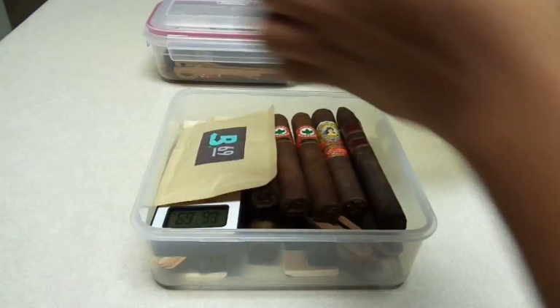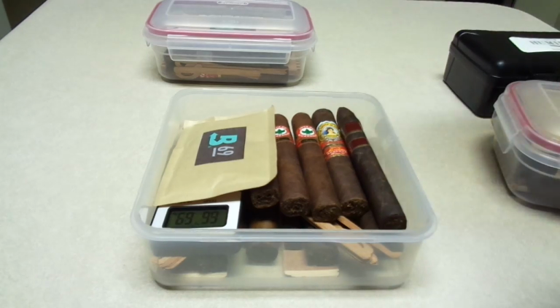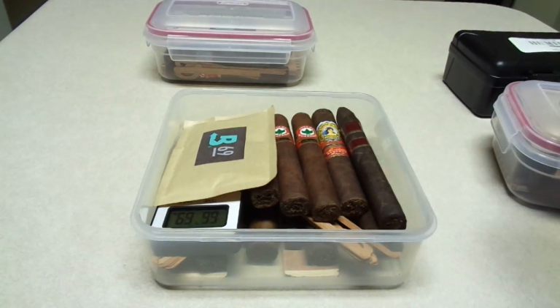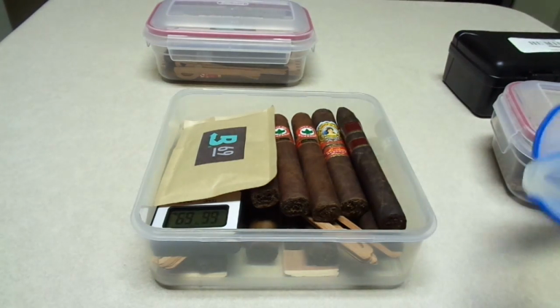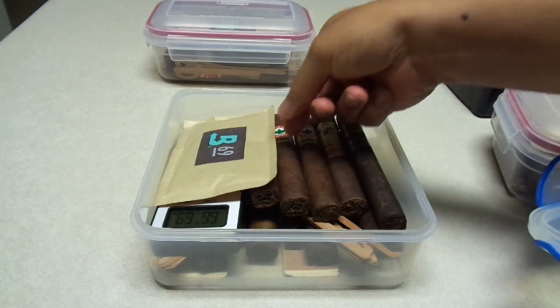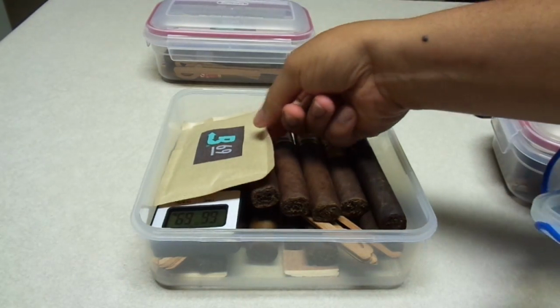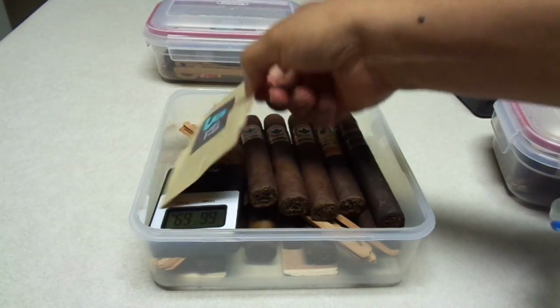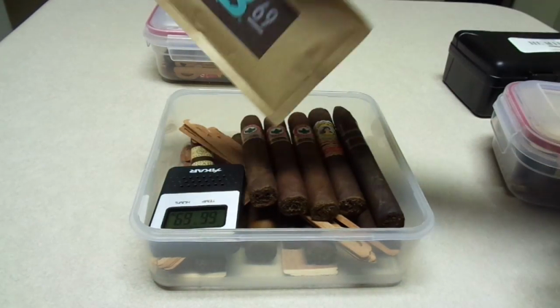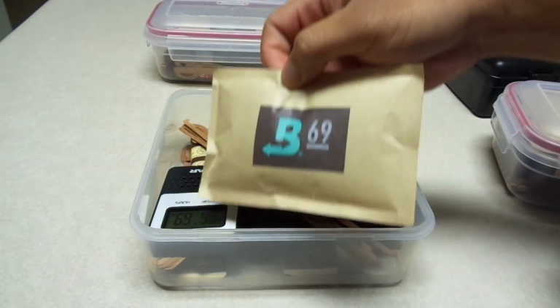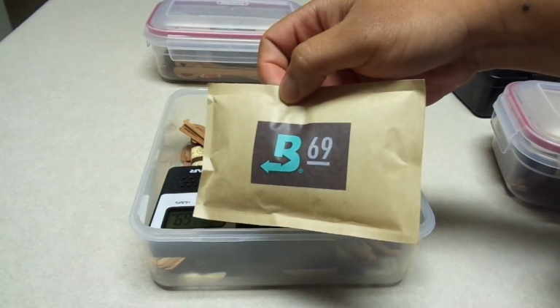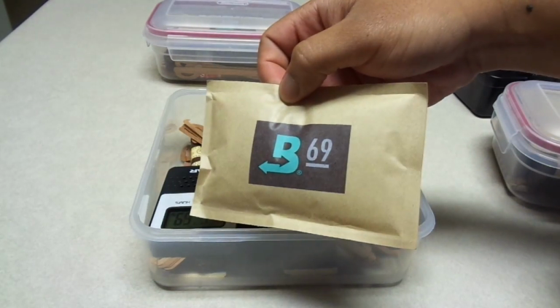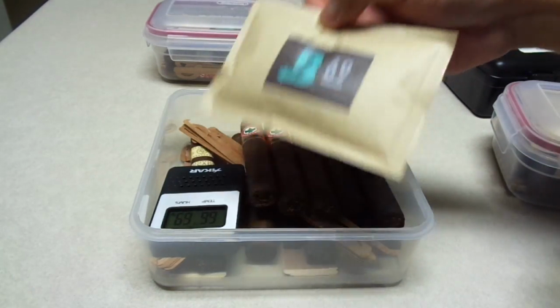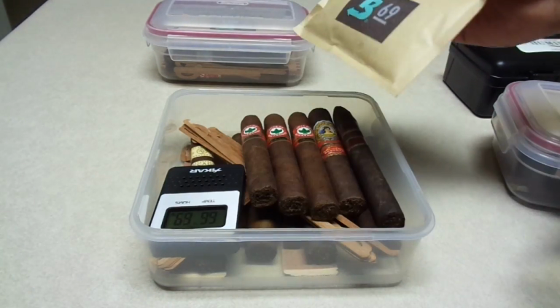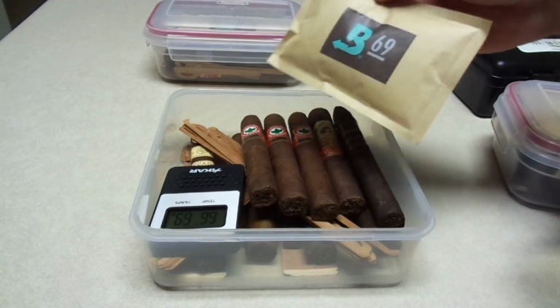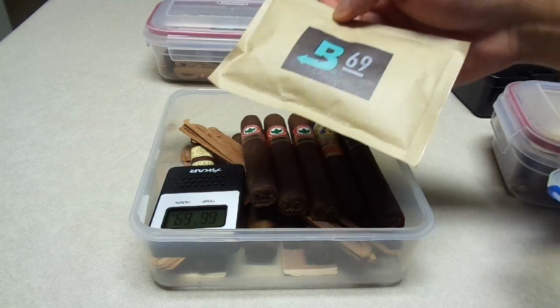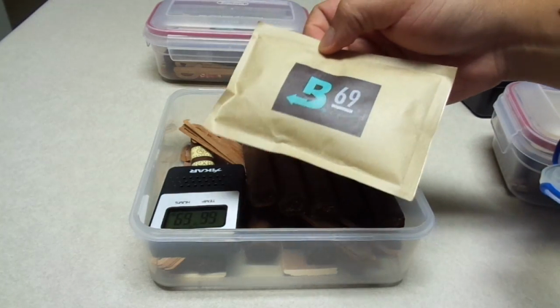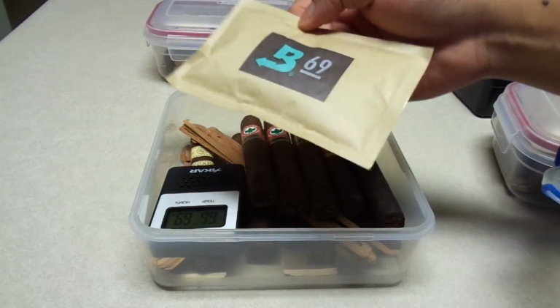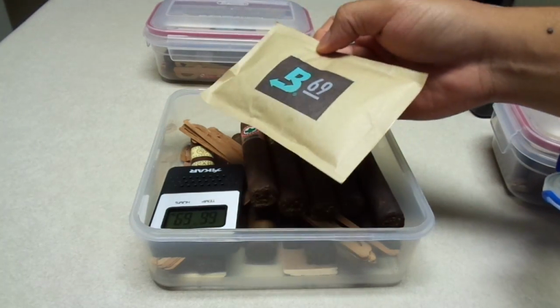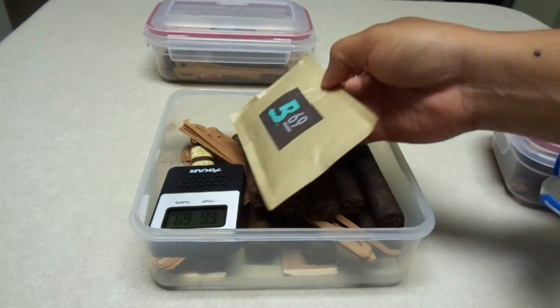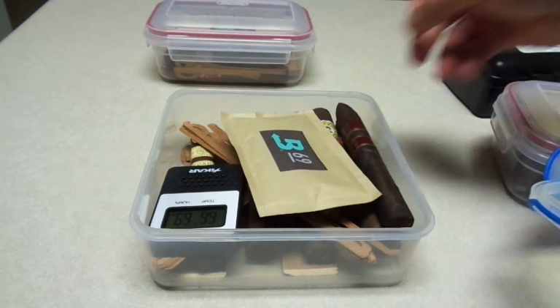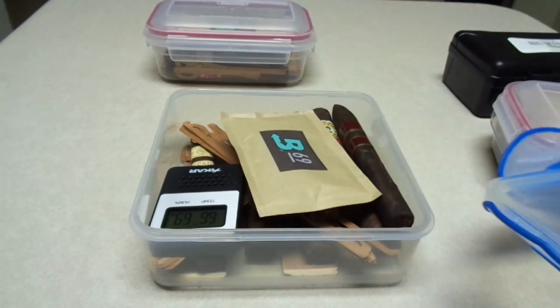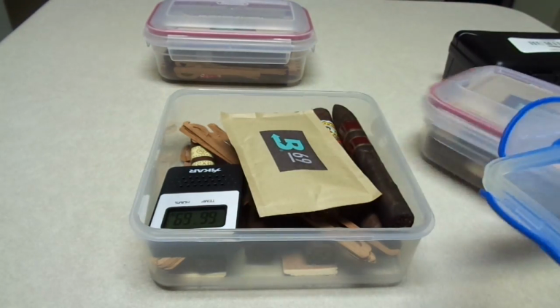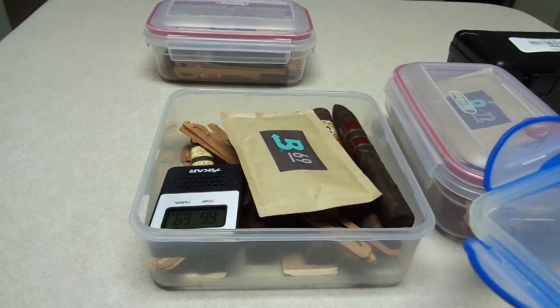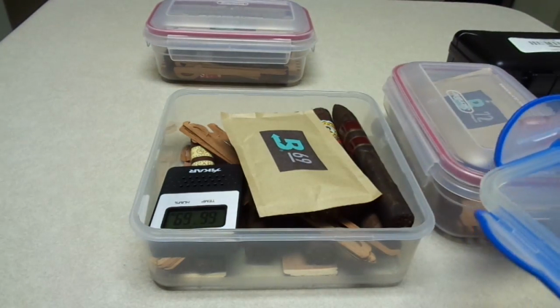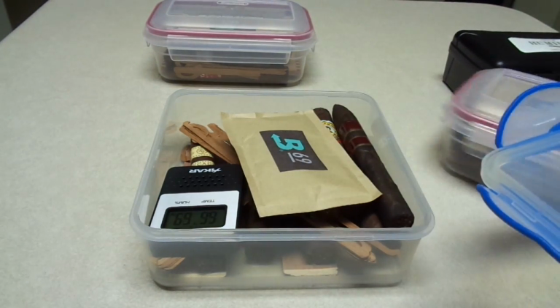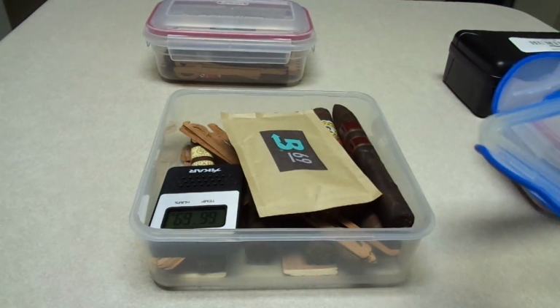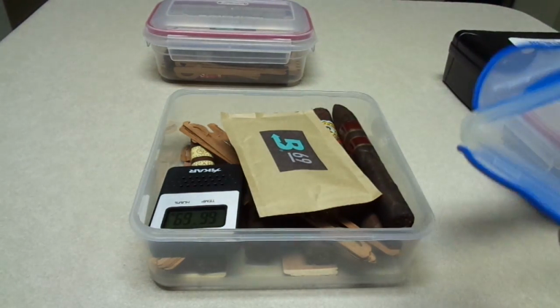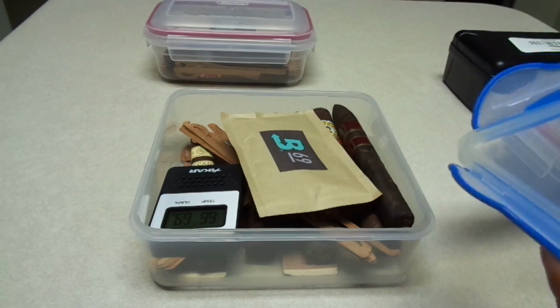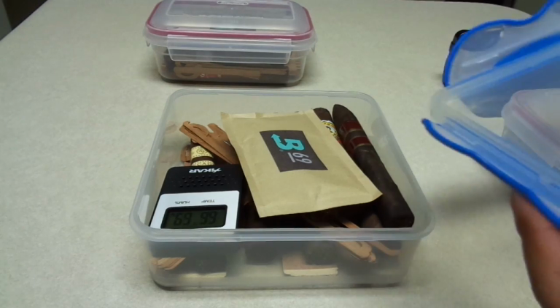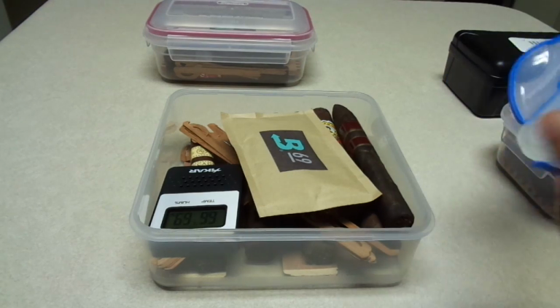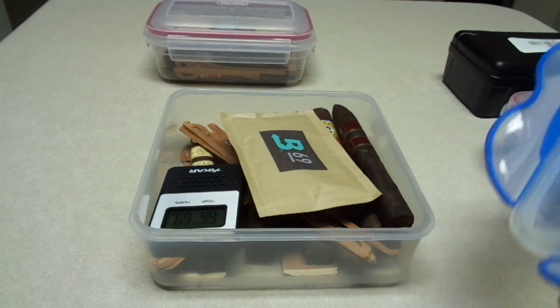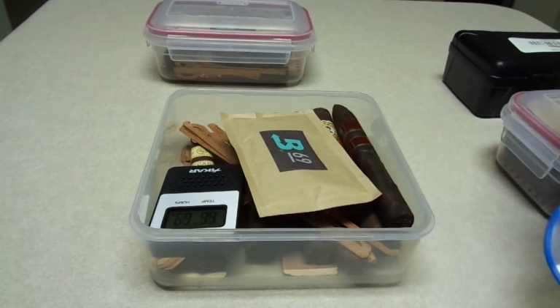I simply just use a Boveda pack. As far as the humidity, this one's a 69, but I have some that have 72s as well. It's just whatever your preference is.